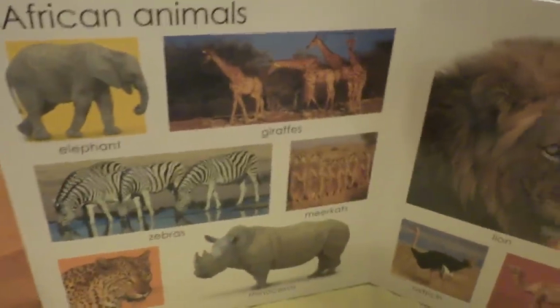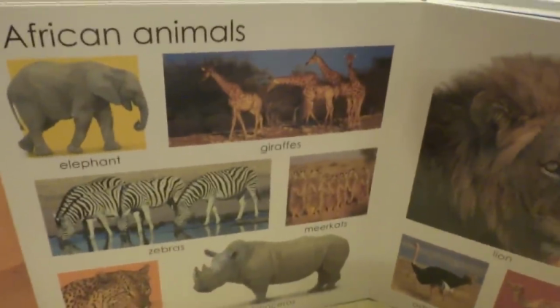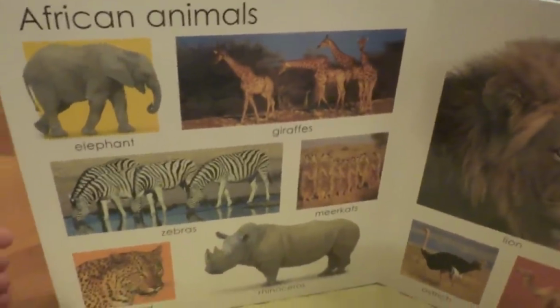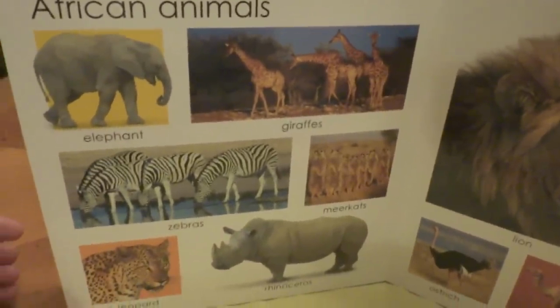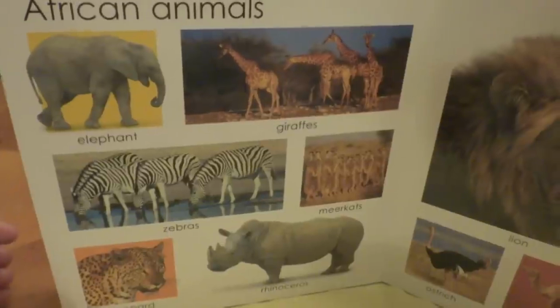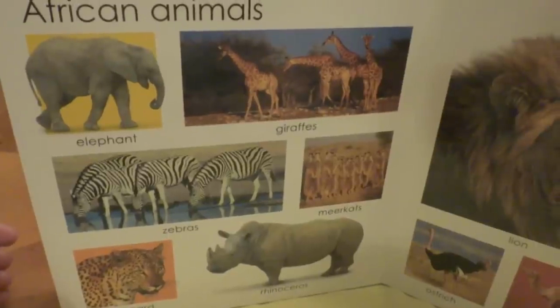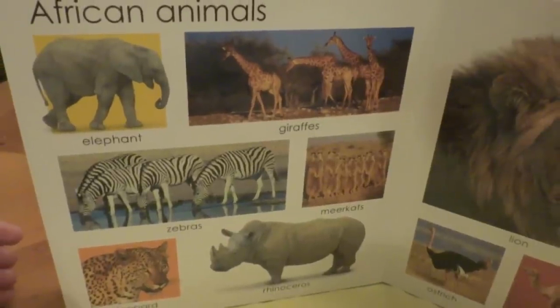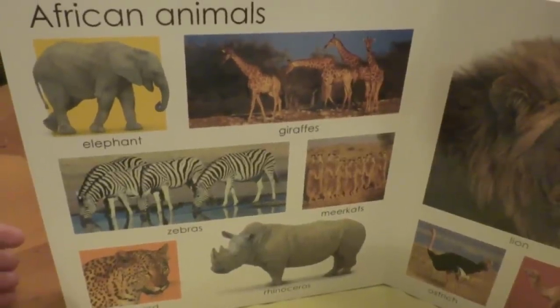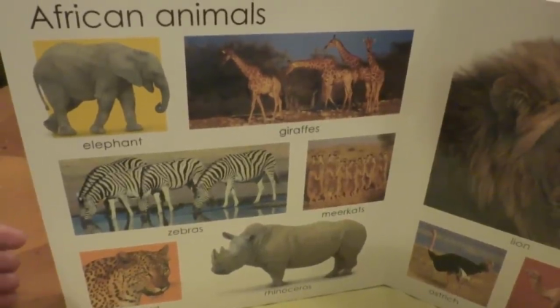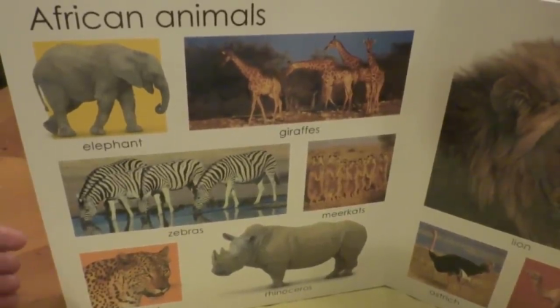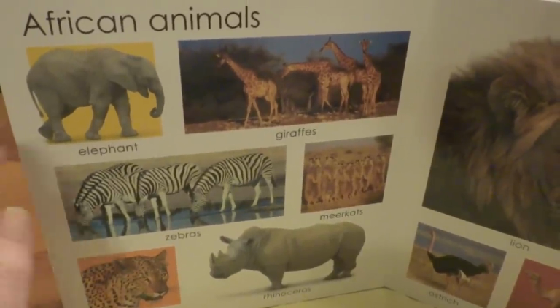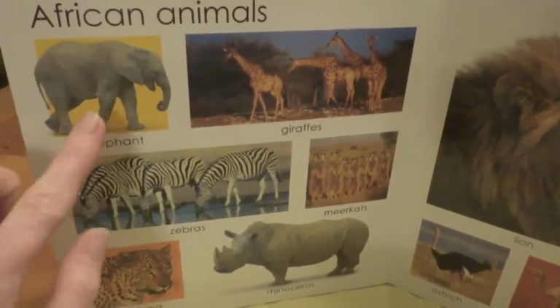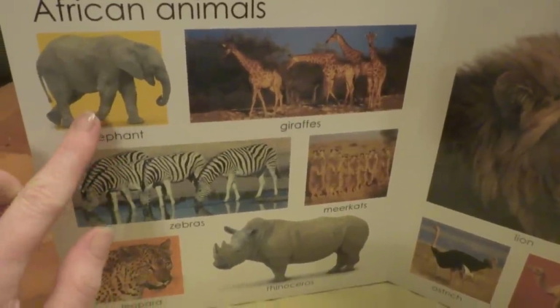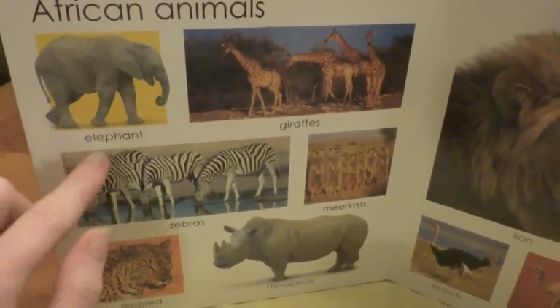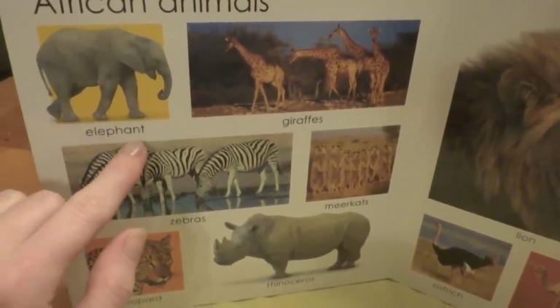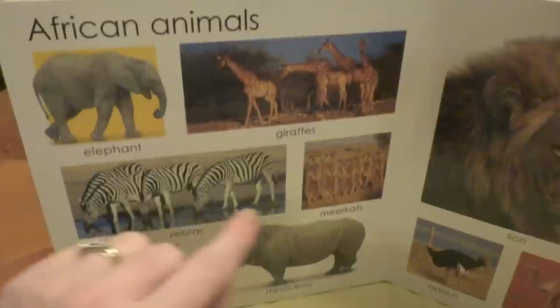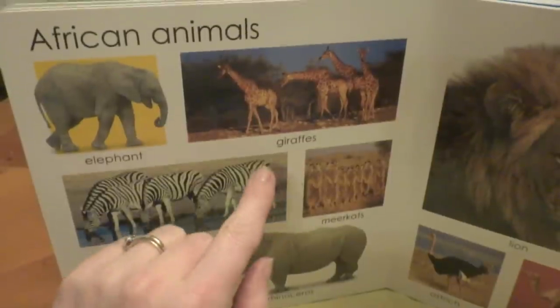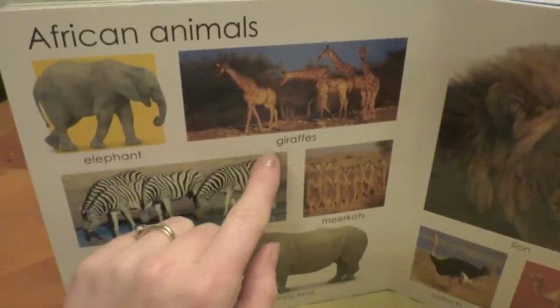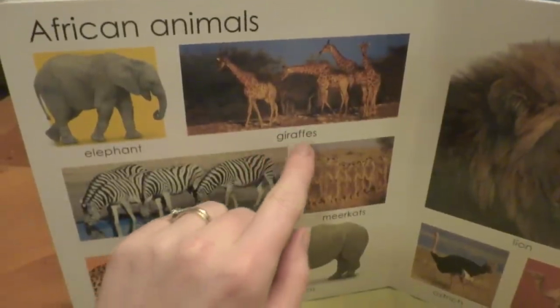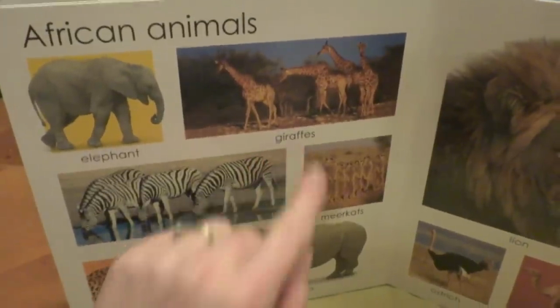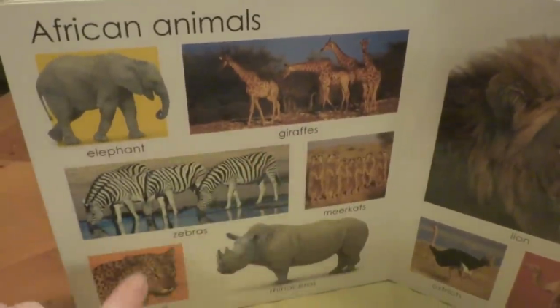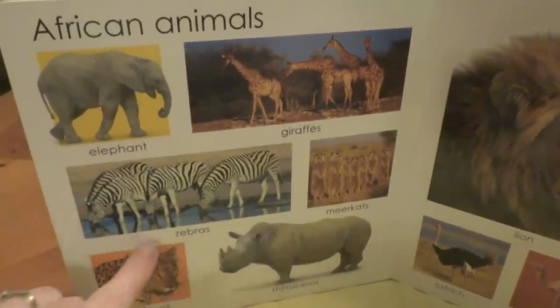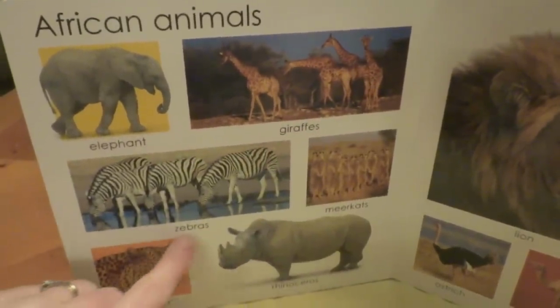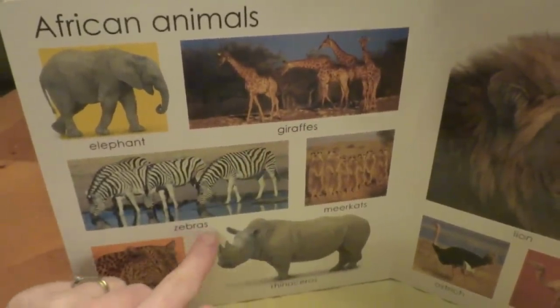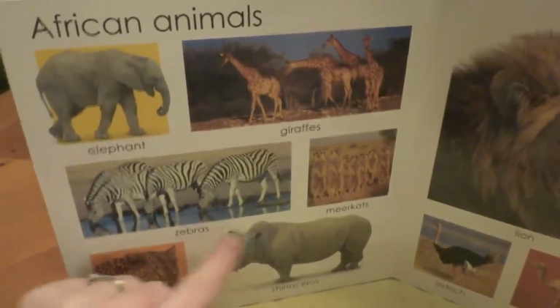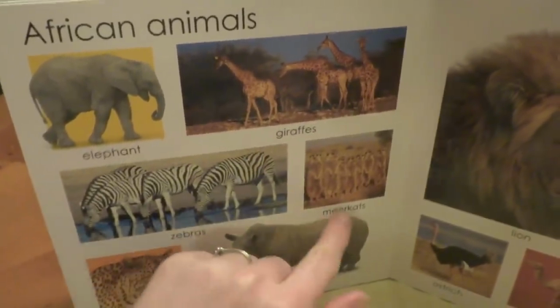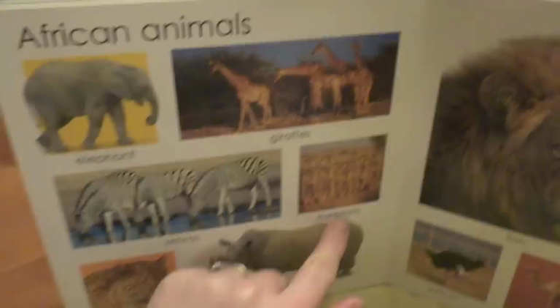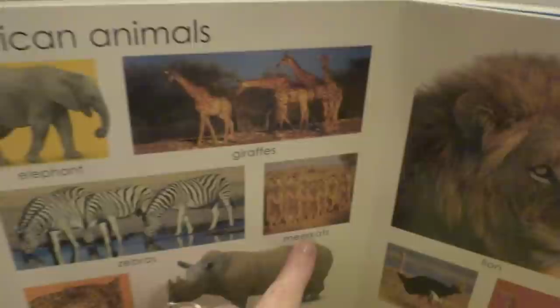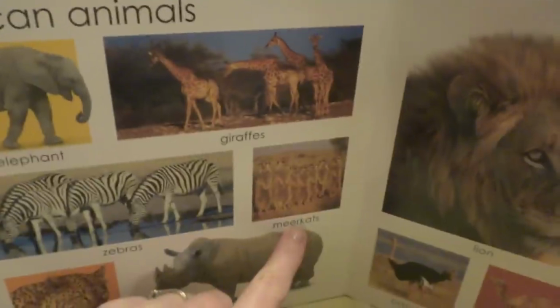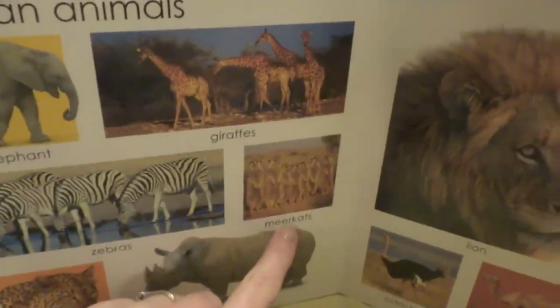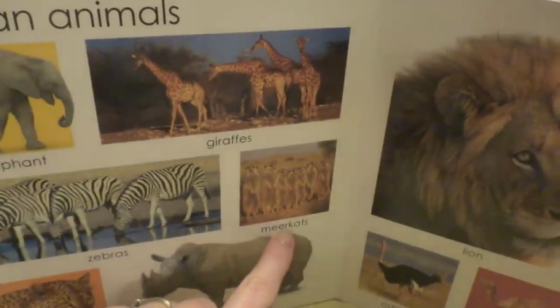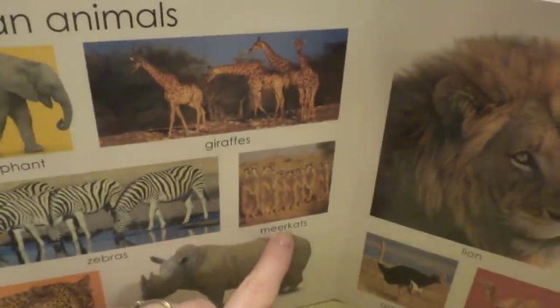Look at all of the African animals. We have elephant, giraffe, zebra, and look at these guys. So cute.